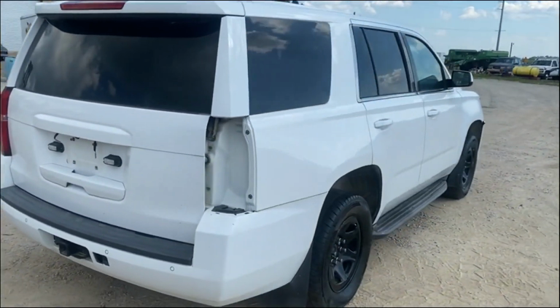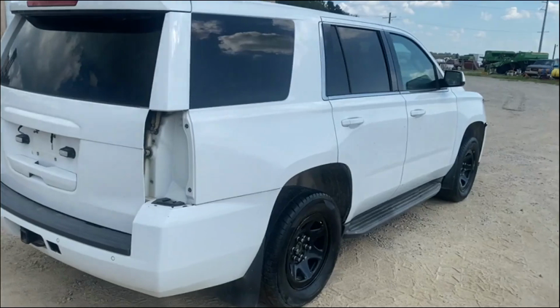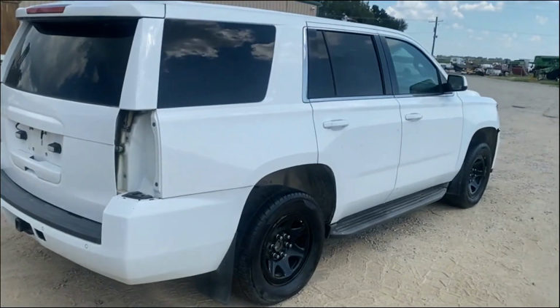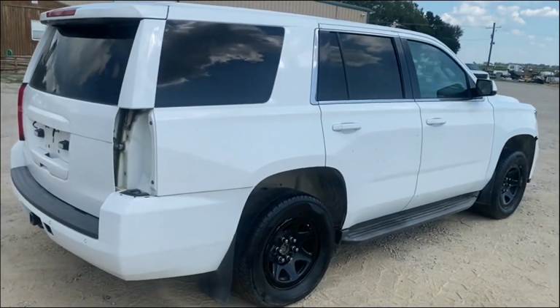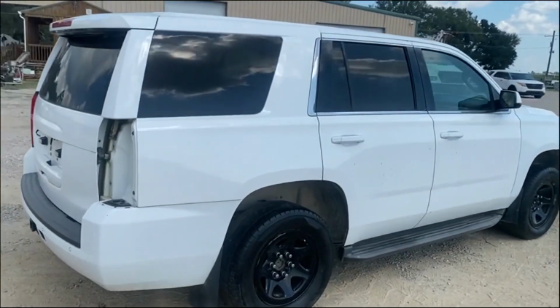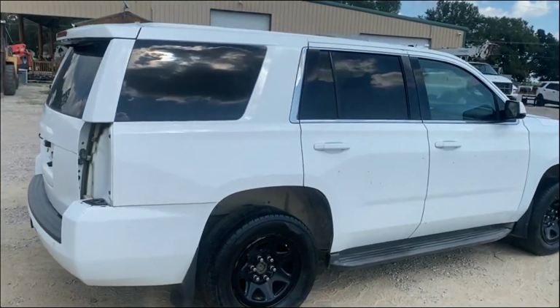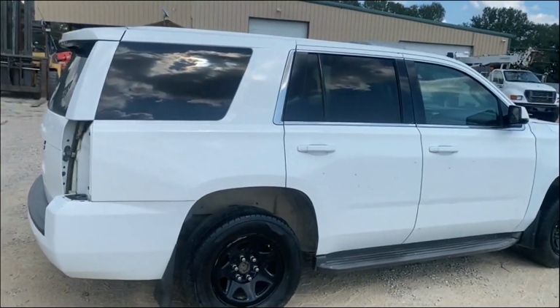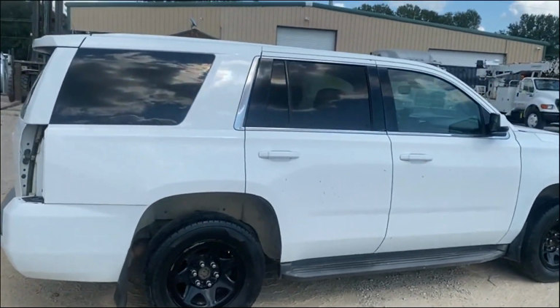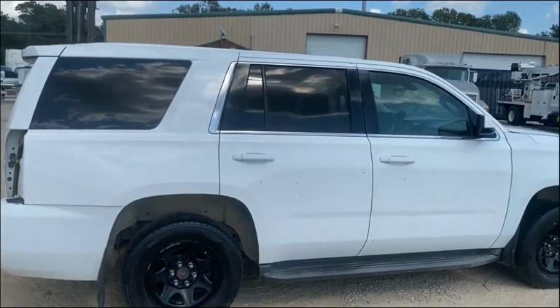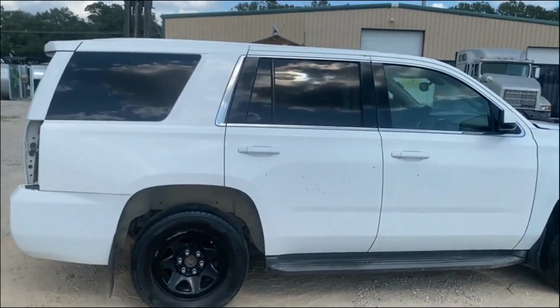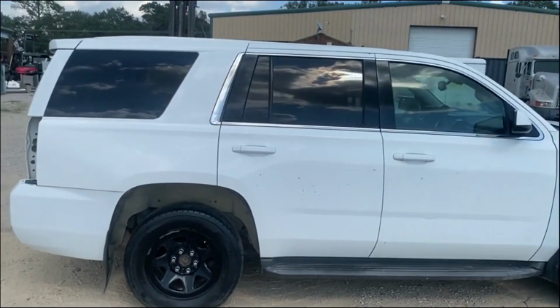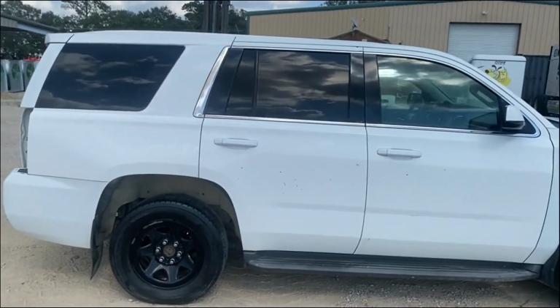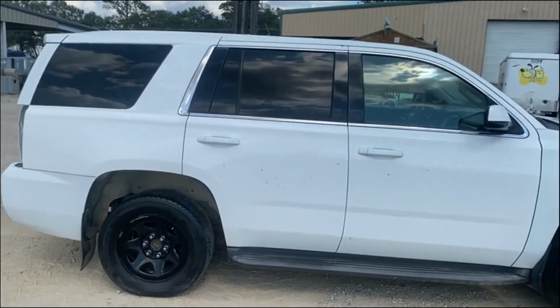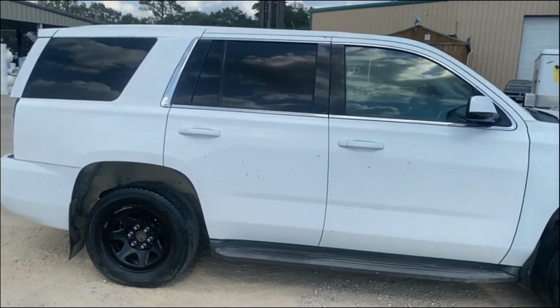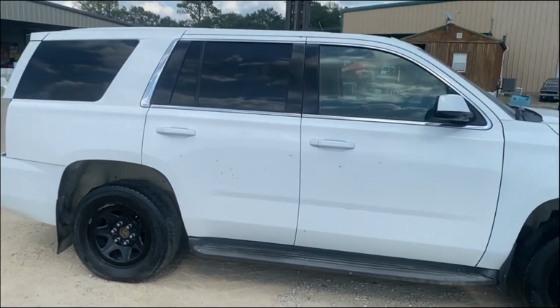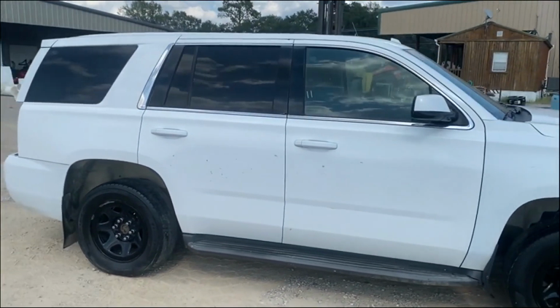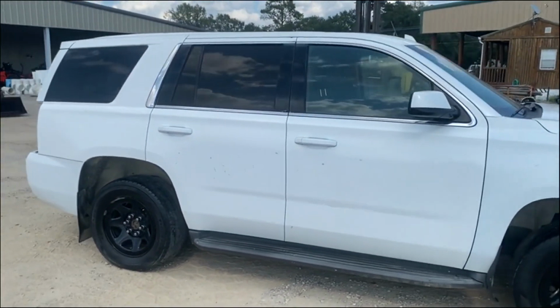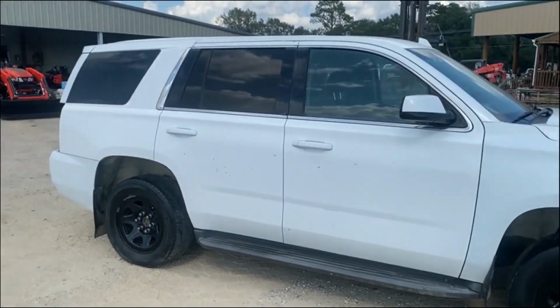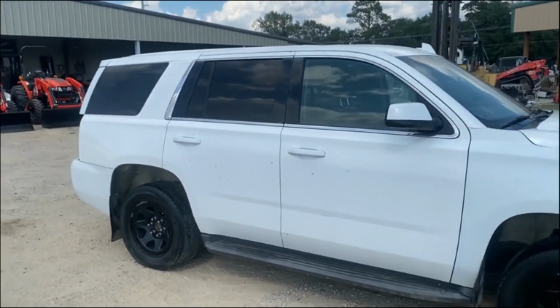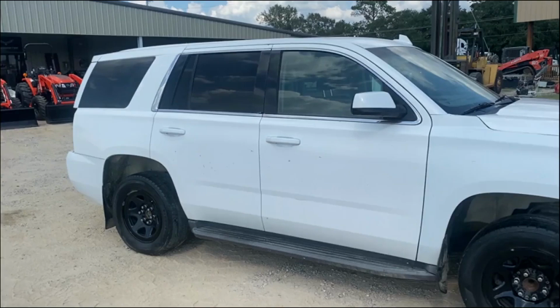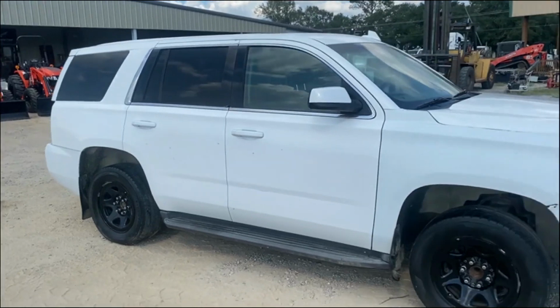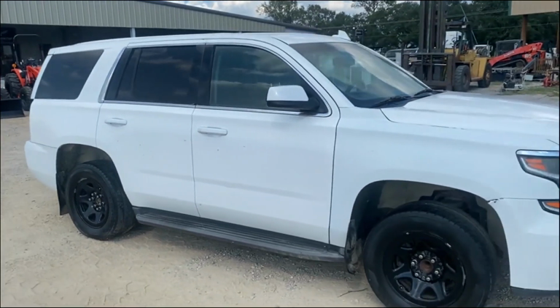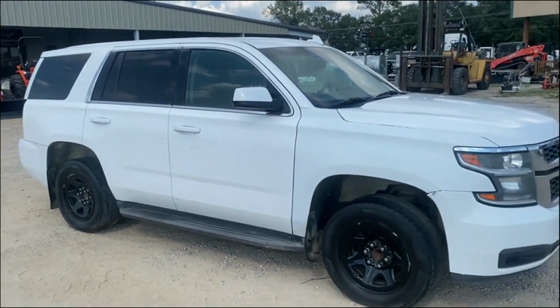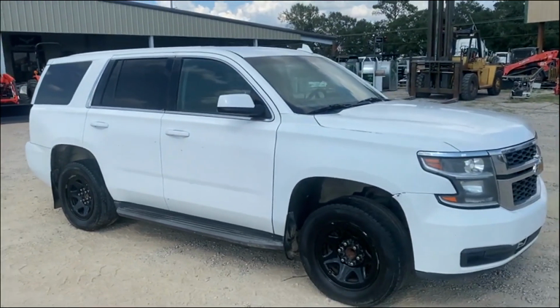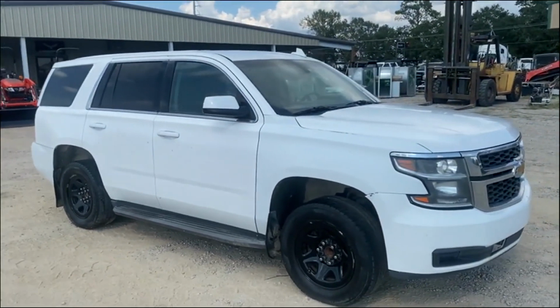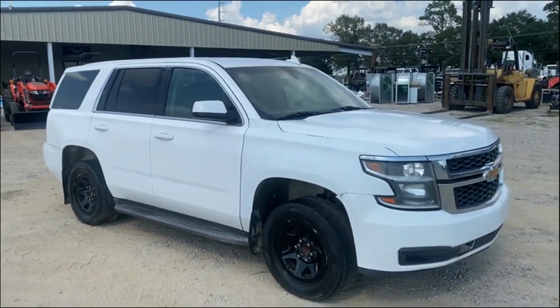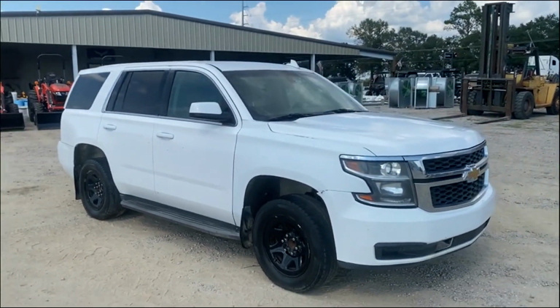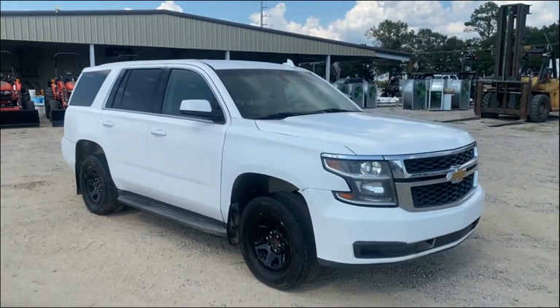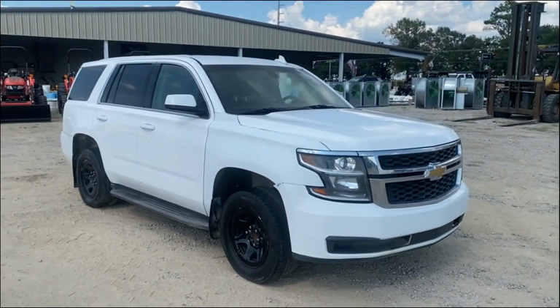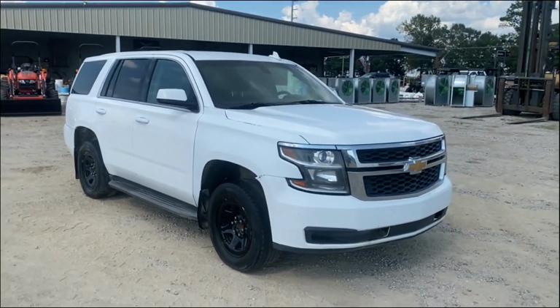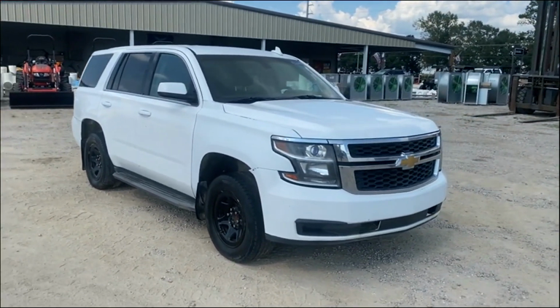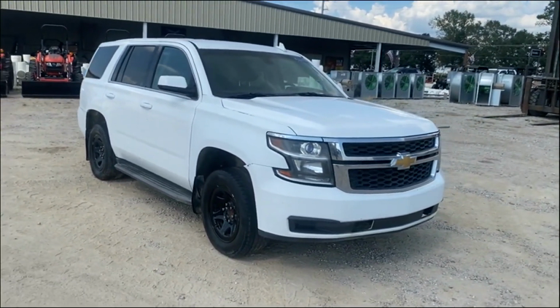You saw the picture on the inside. Somebody want to take this — if you need something for parts, or if you want to get it back running, everything seems to be there and make a pretty nice unit right here. Going to find this 2015 Chevy Tahoe. Thank you.